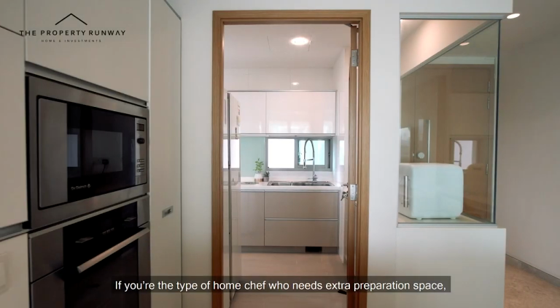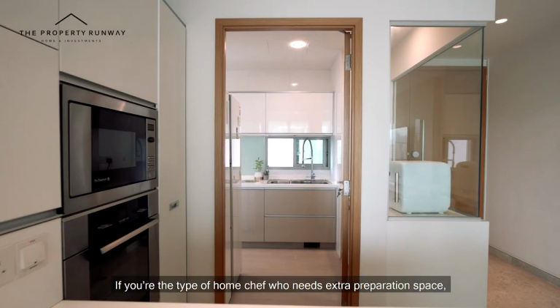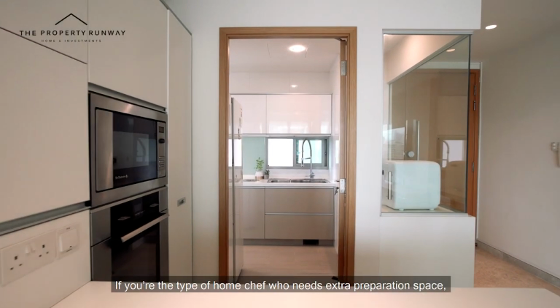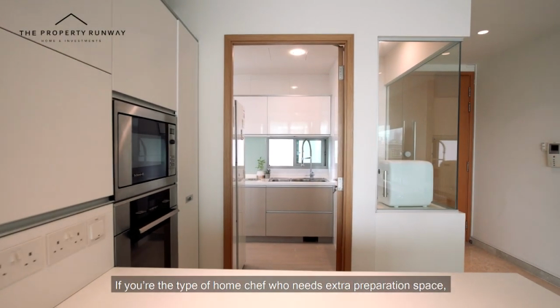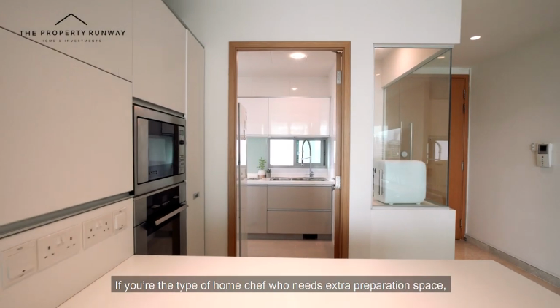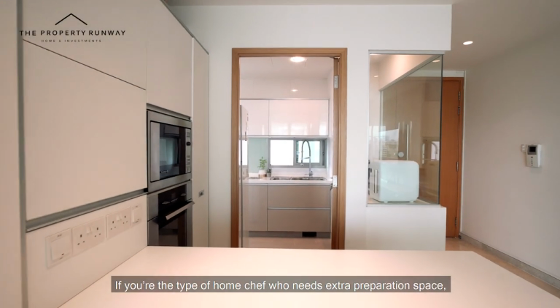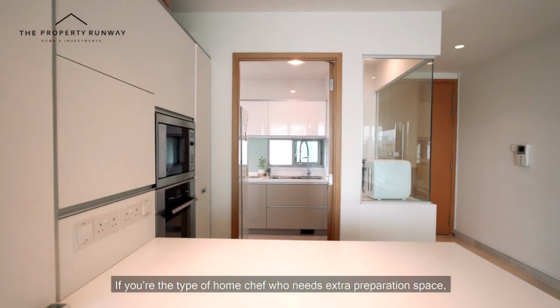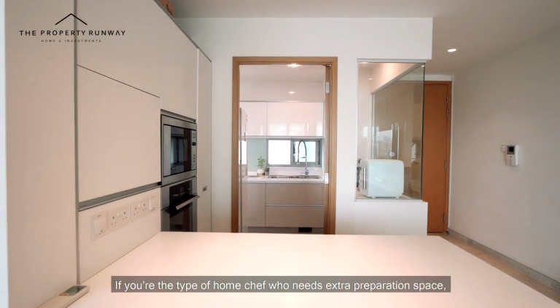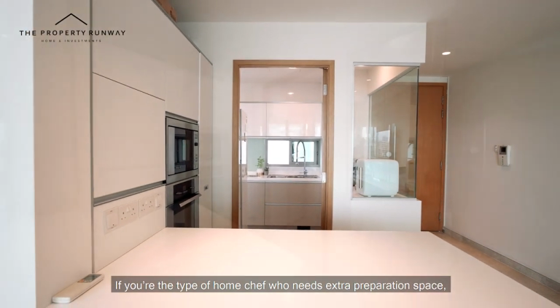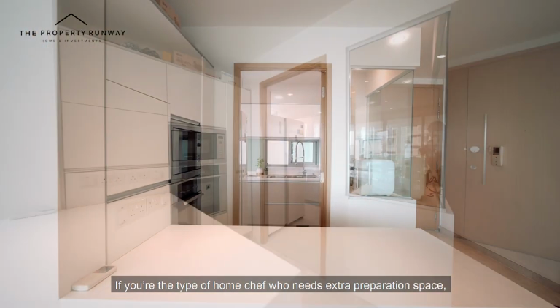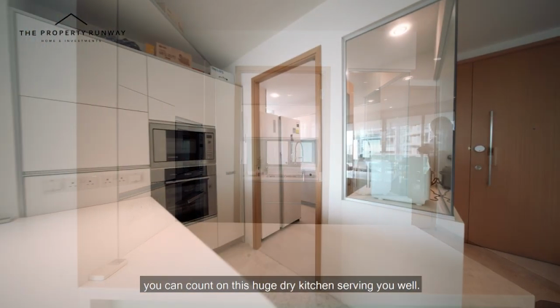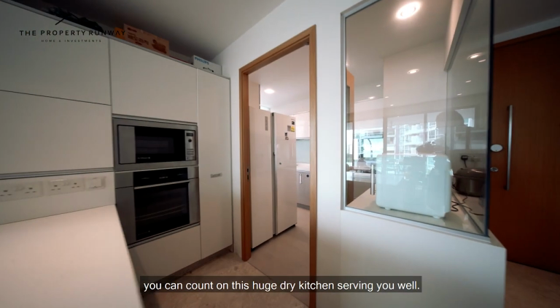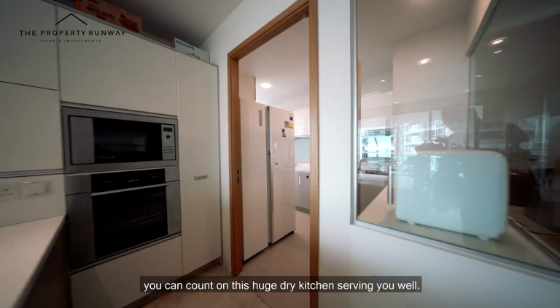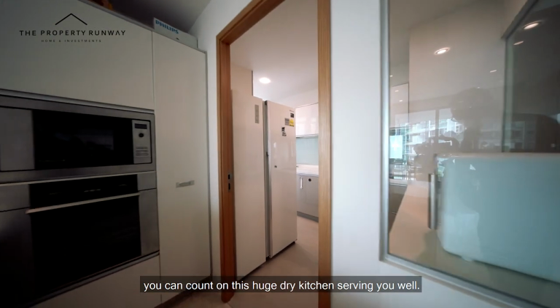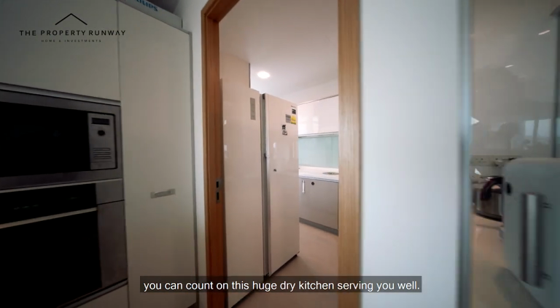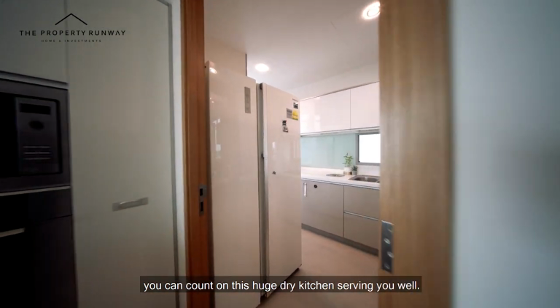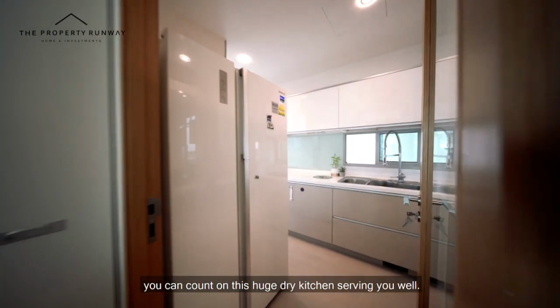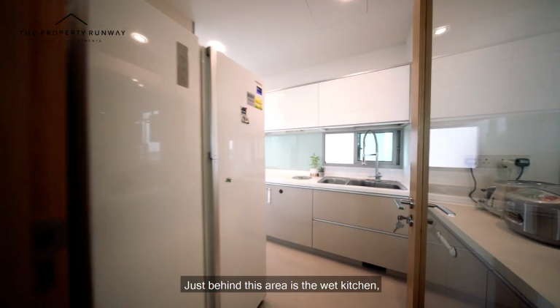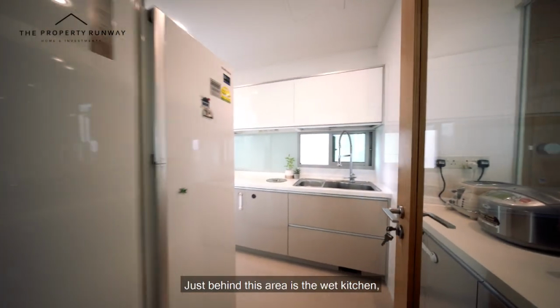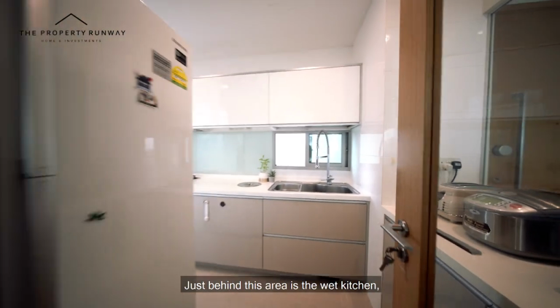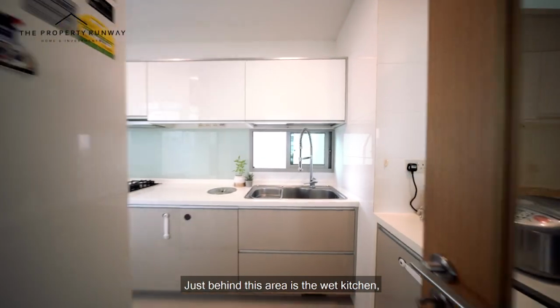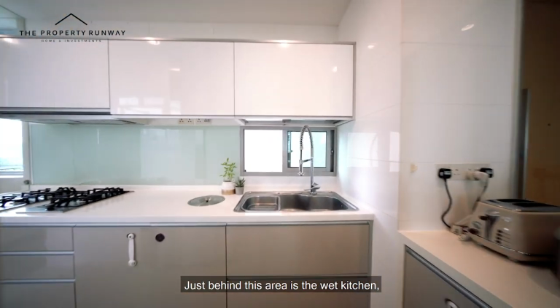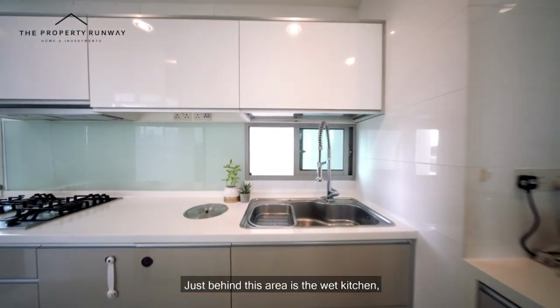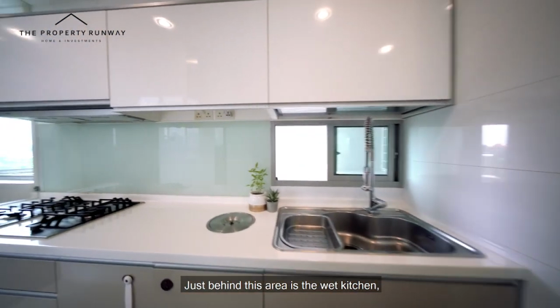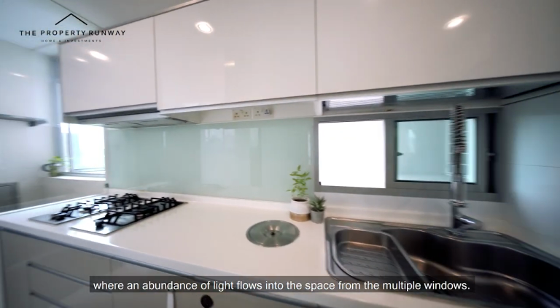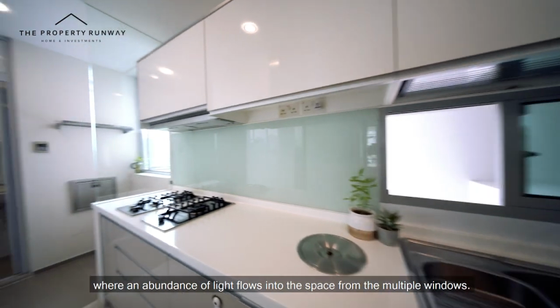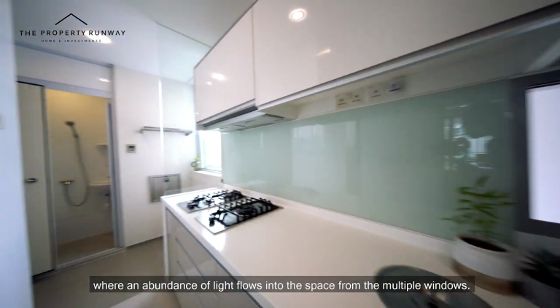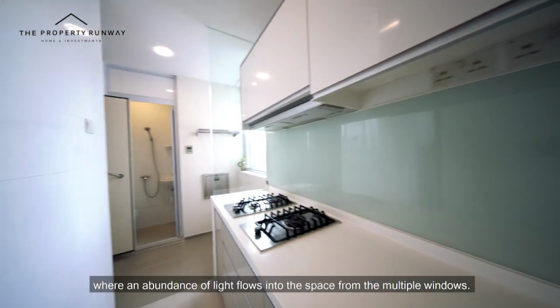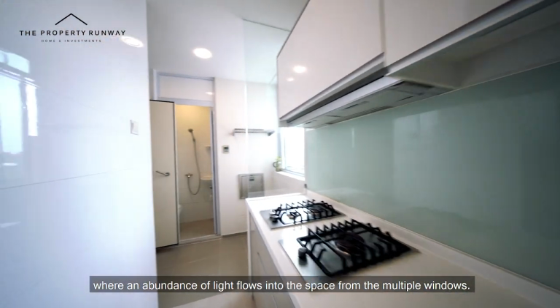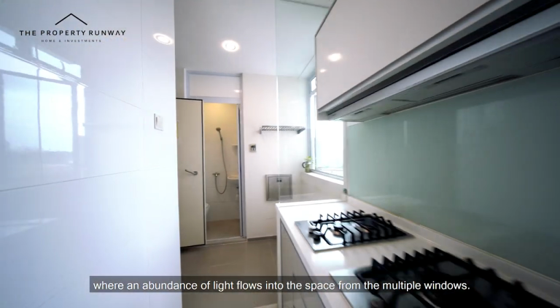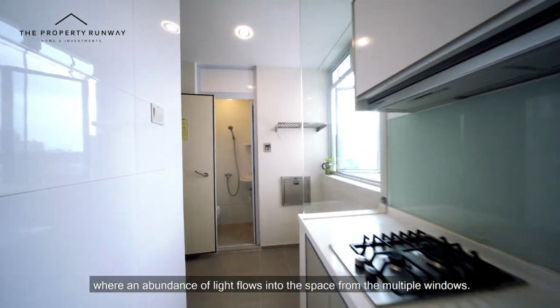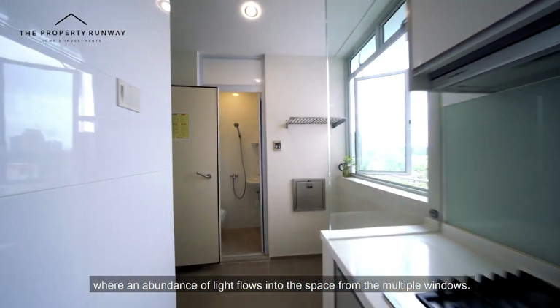If you're the type of home chef who needs extra preparation space, you can count on this huge dry kitchen serving you well. Just behind this area is the wet kitchen, where an abundance of light flows into the space from the multiple windows.